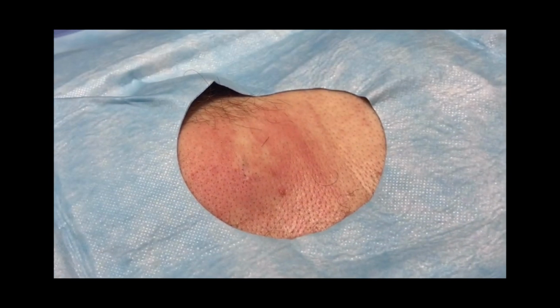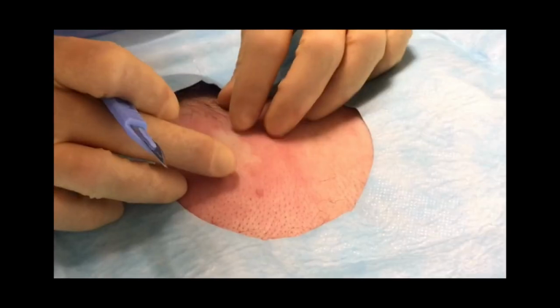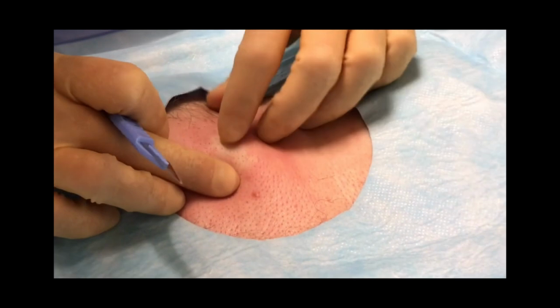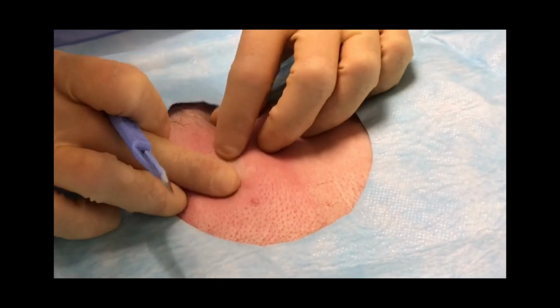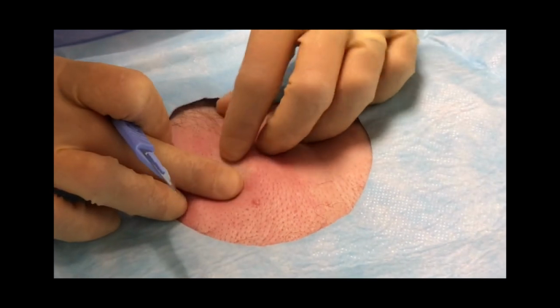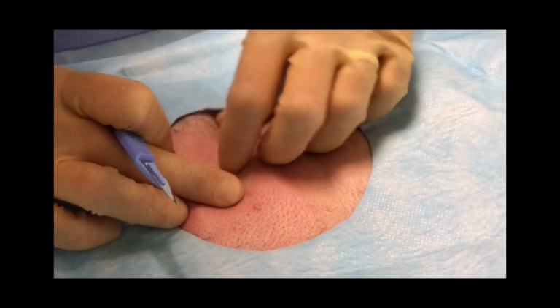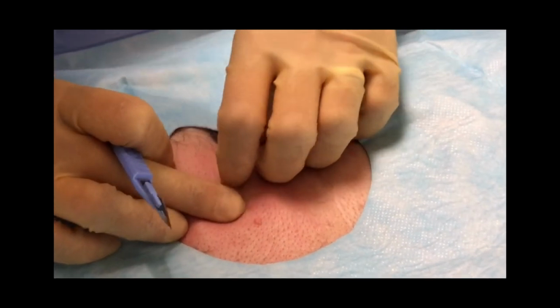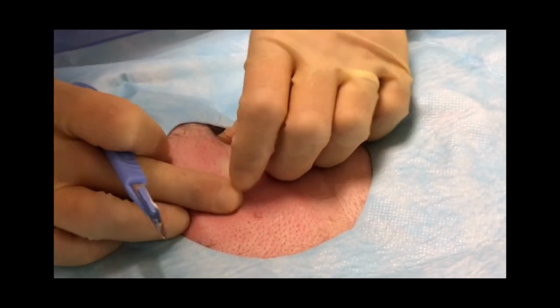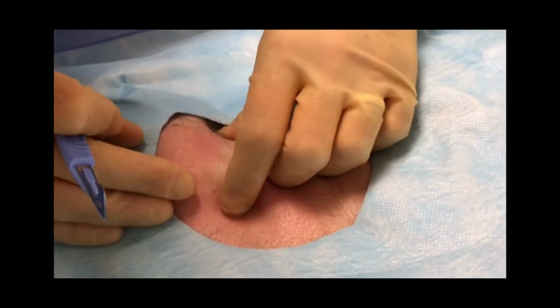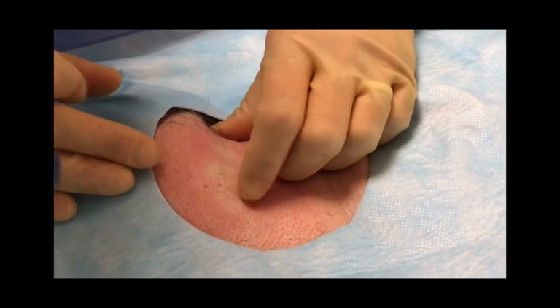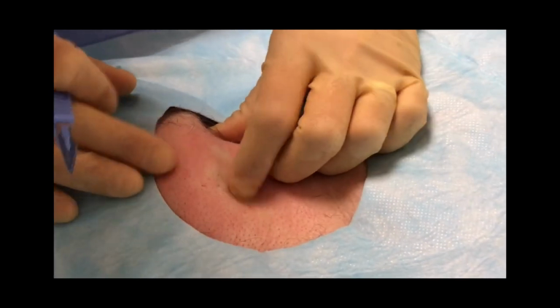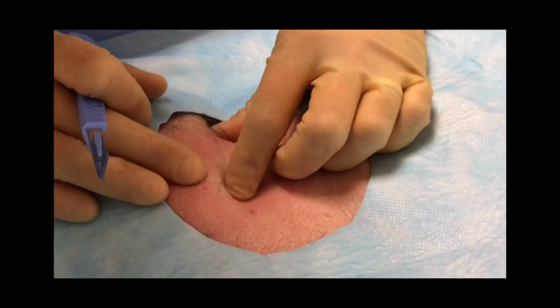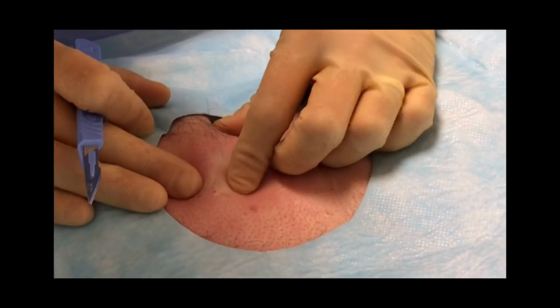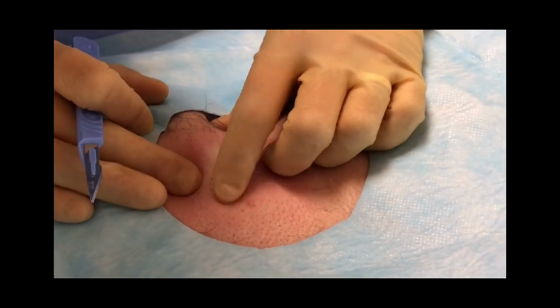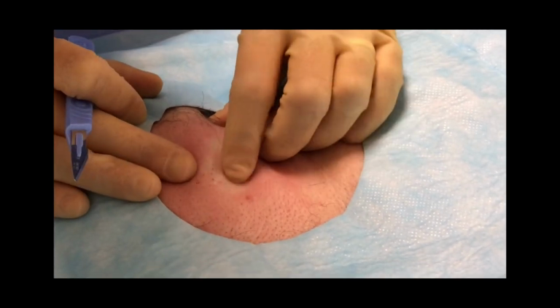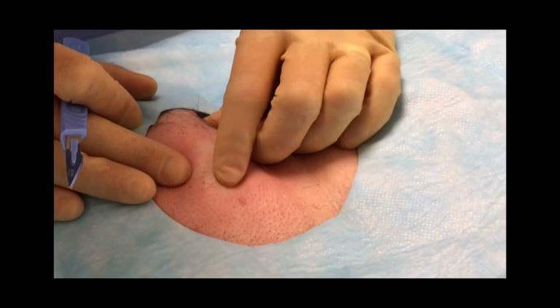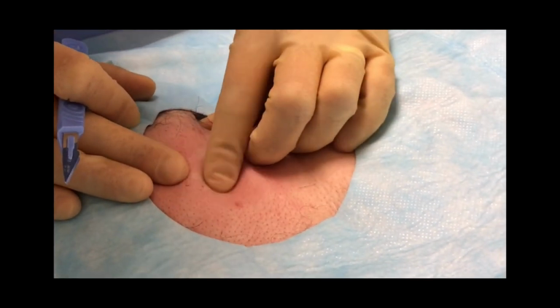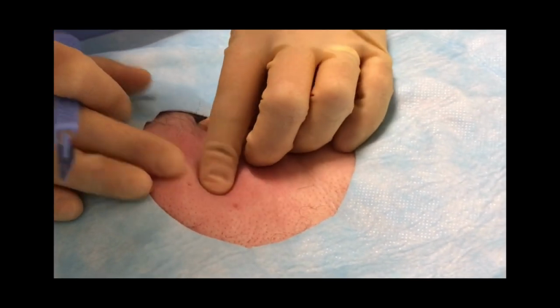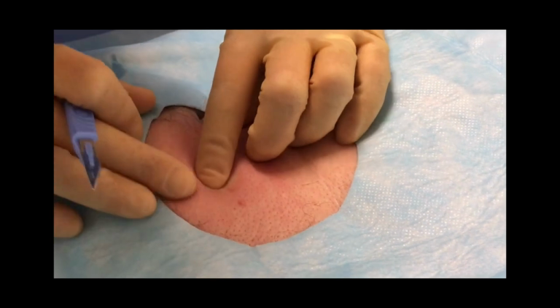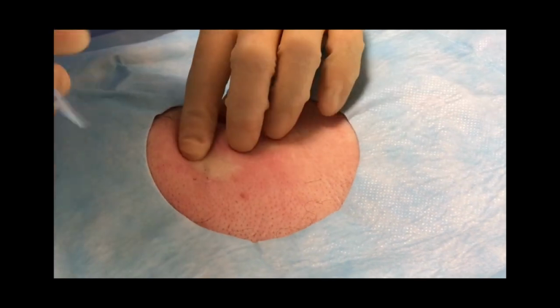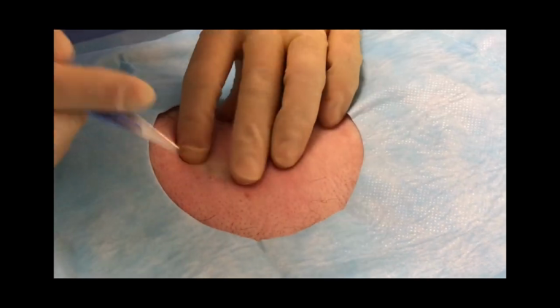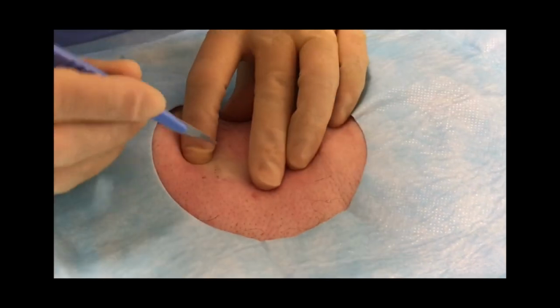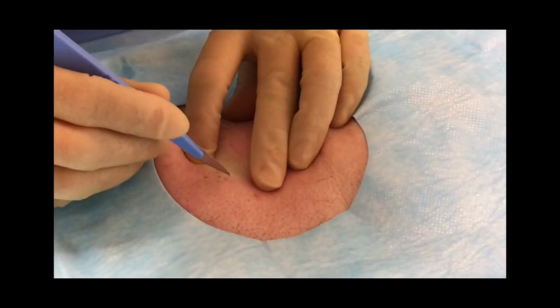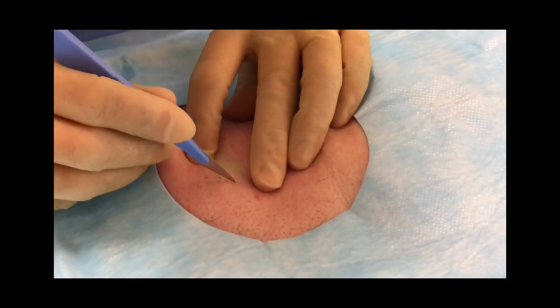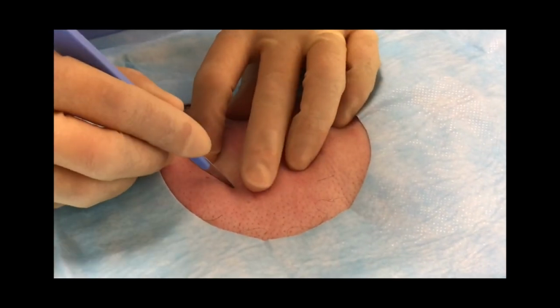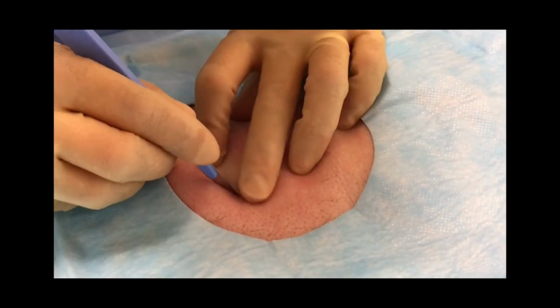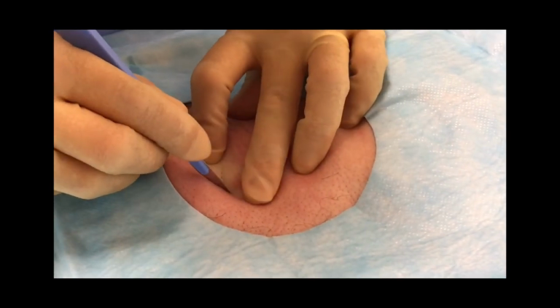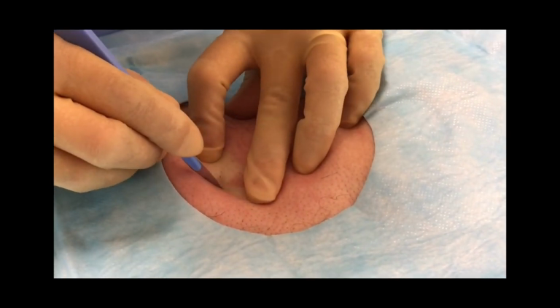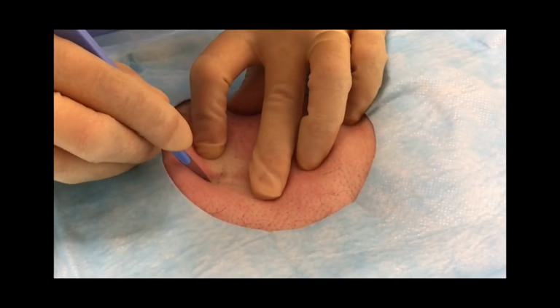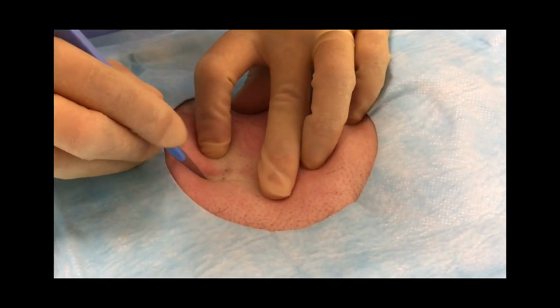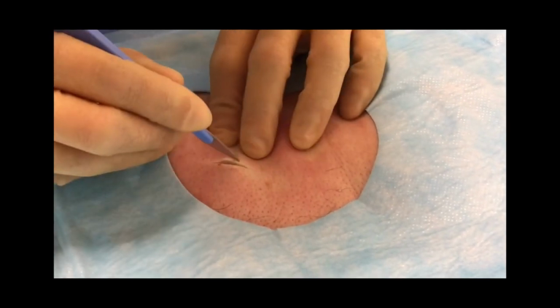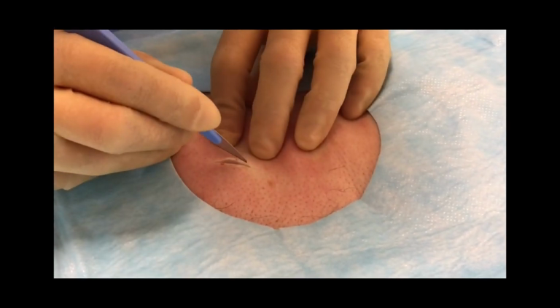Check that the local anaesthetic is working and if so, make a small skin incision at one end of the device through which you intend to explant it.